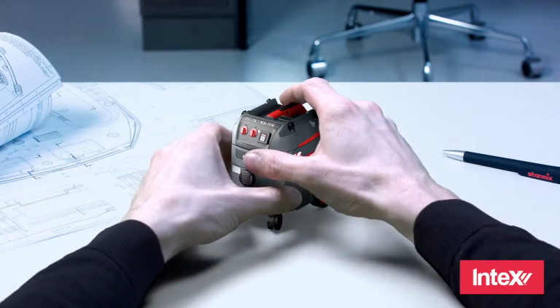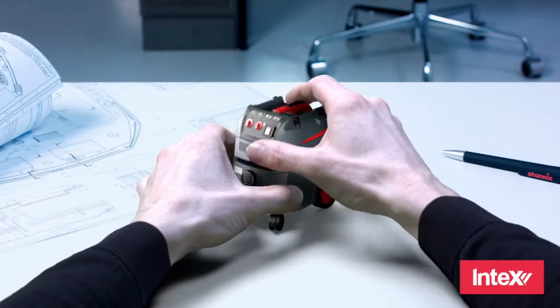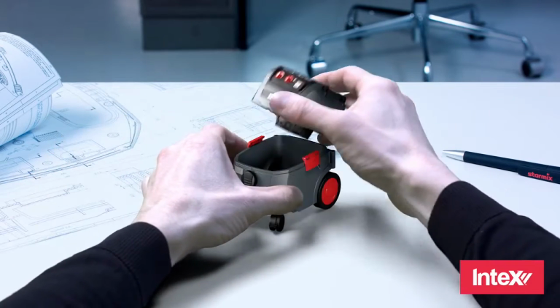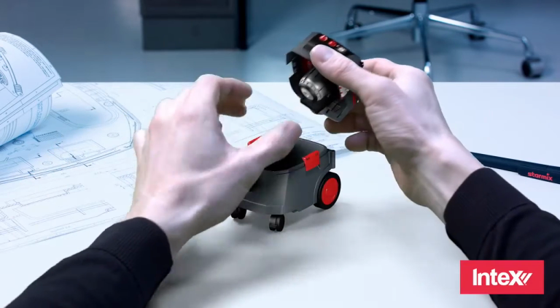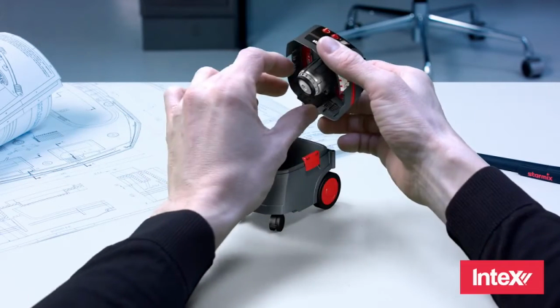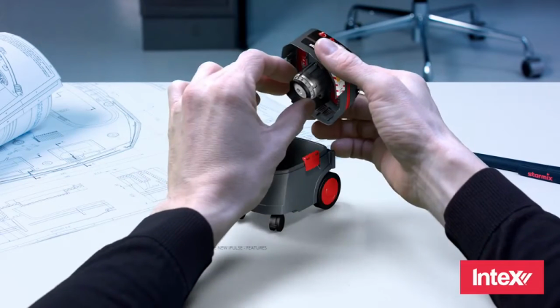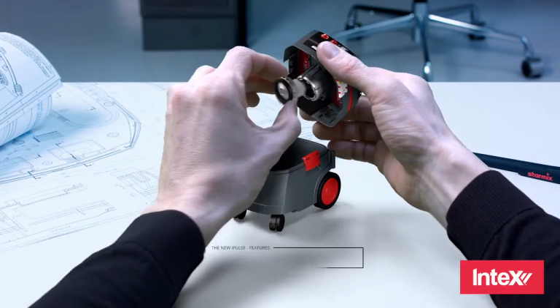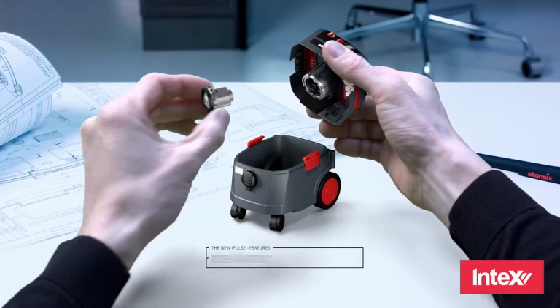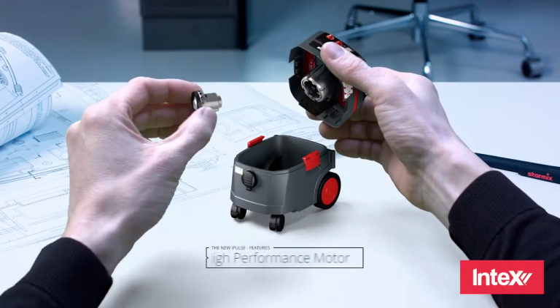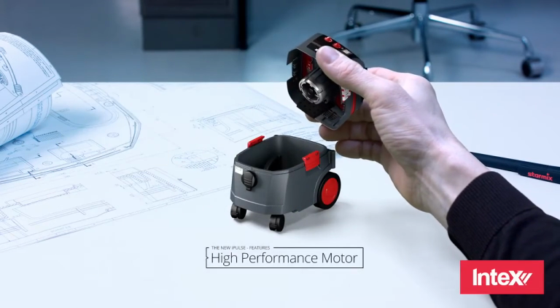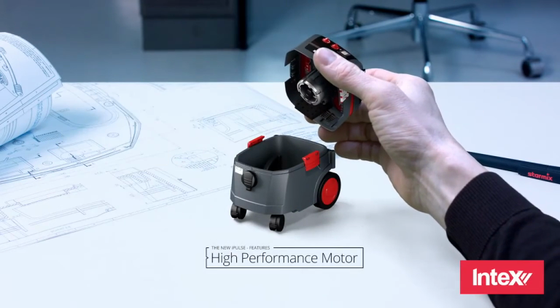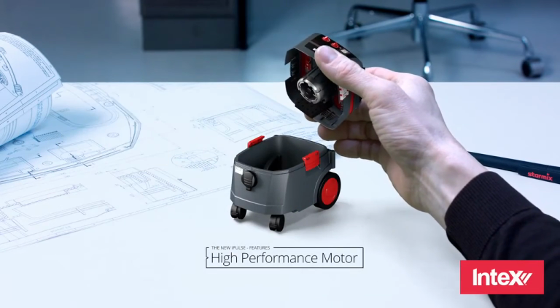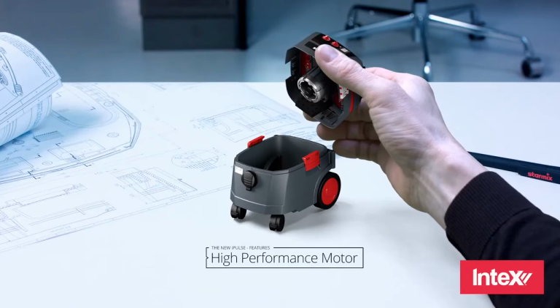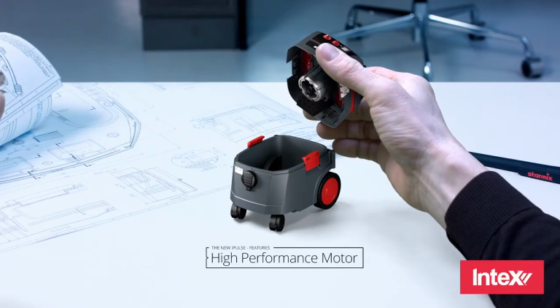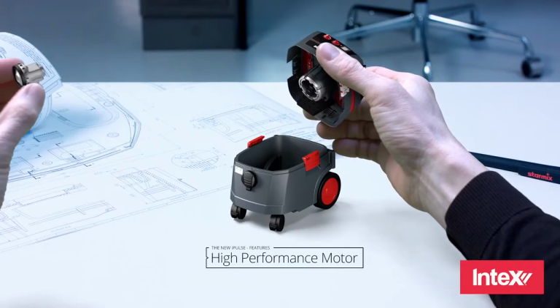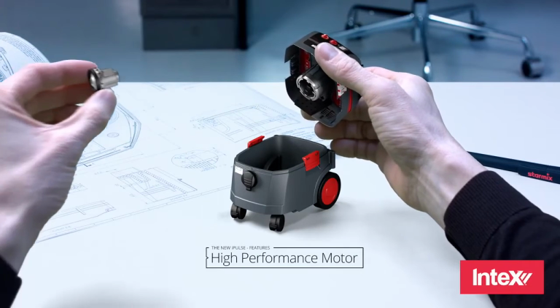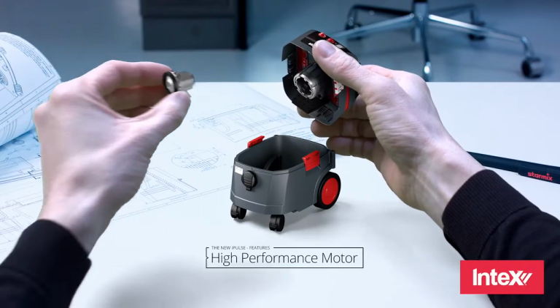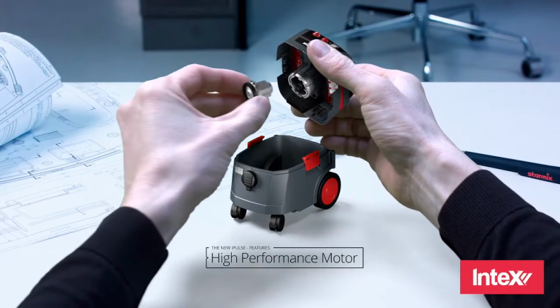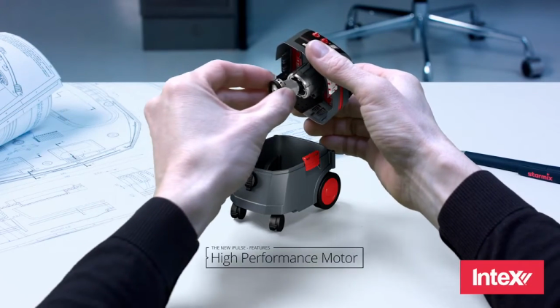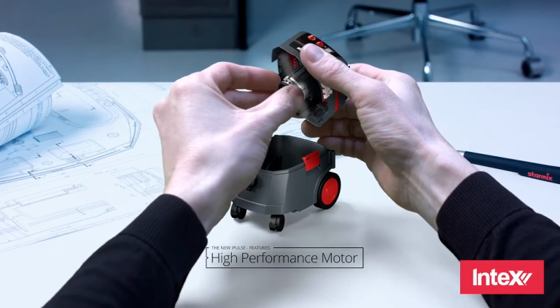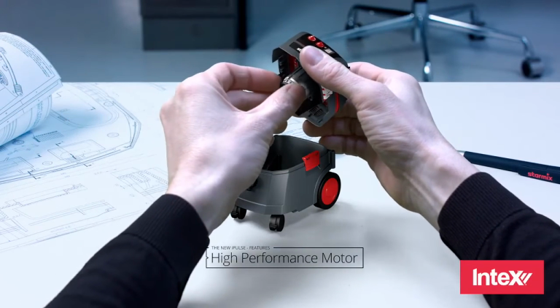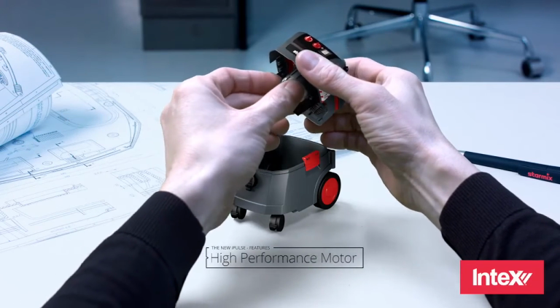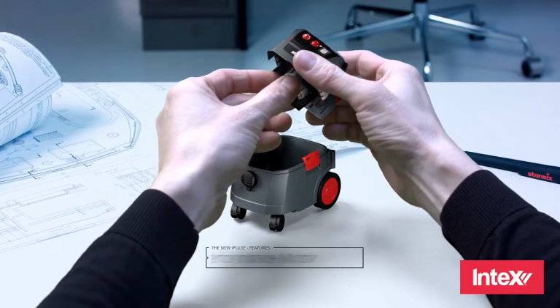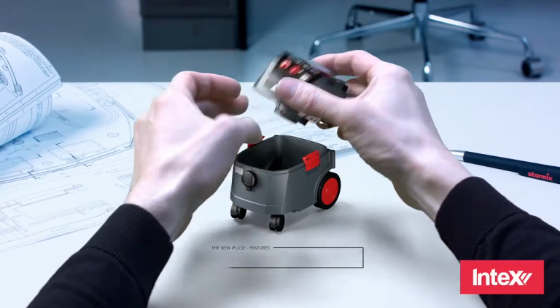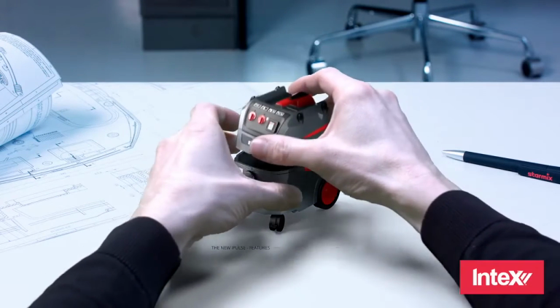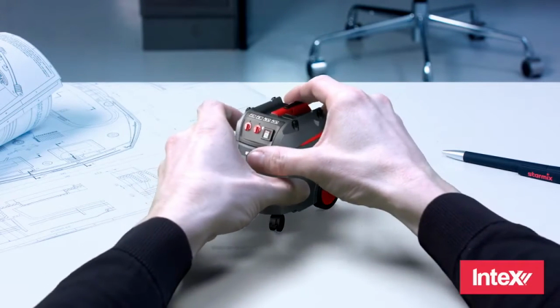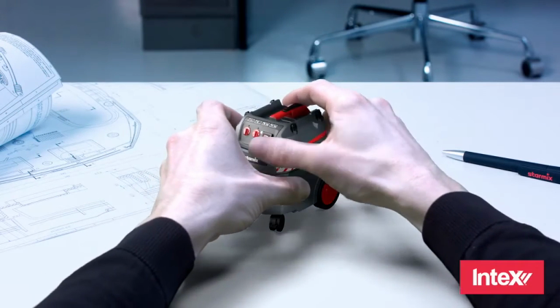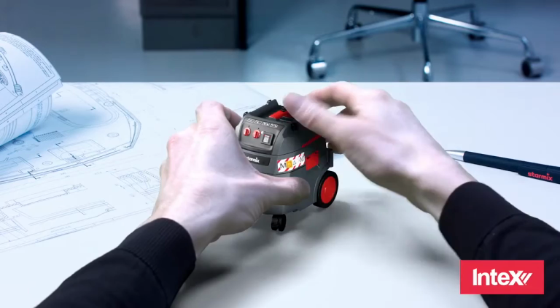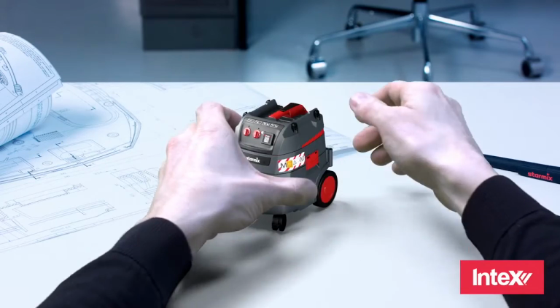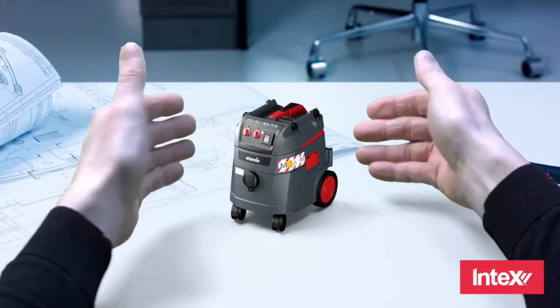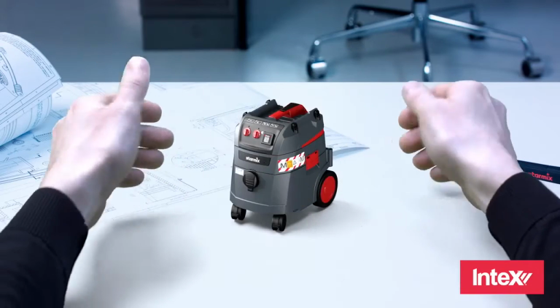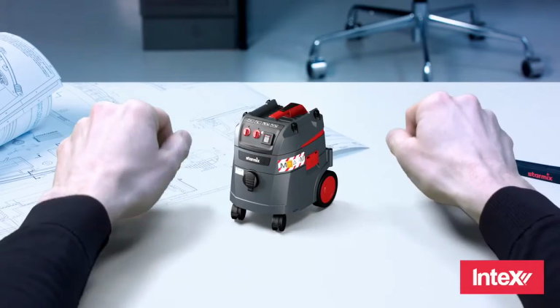For example, we've installed a new high-performance motor. This increases the performance of the new iPulse by 20%, making it the most powerful professional vacuum cleaner in its class.